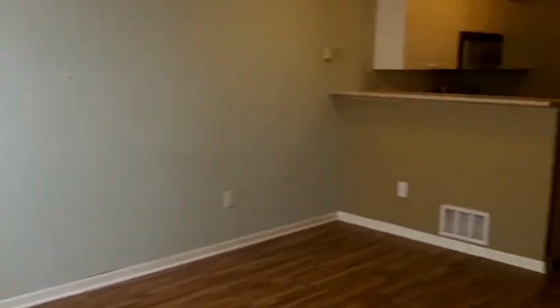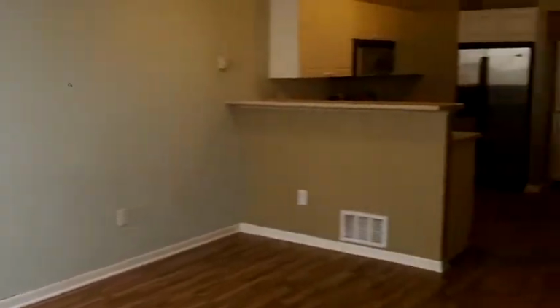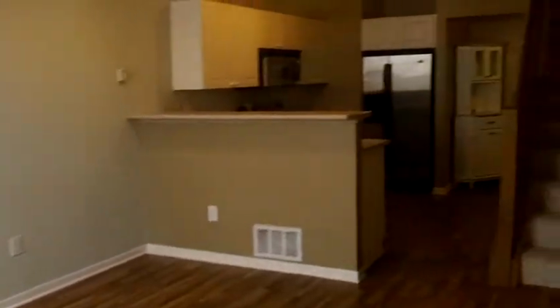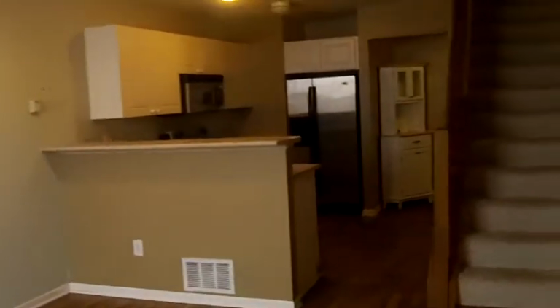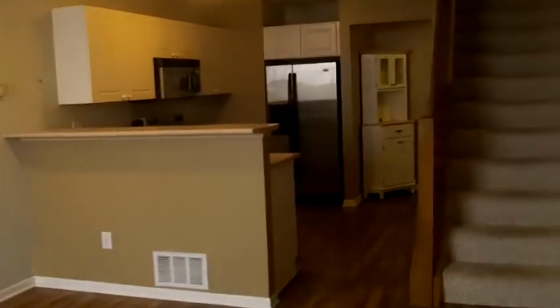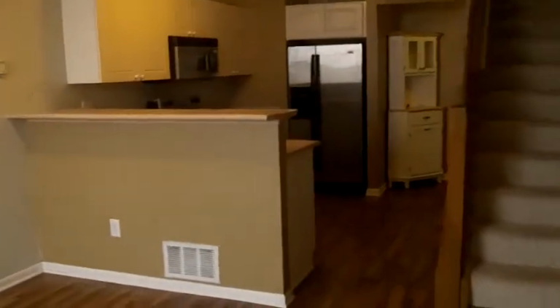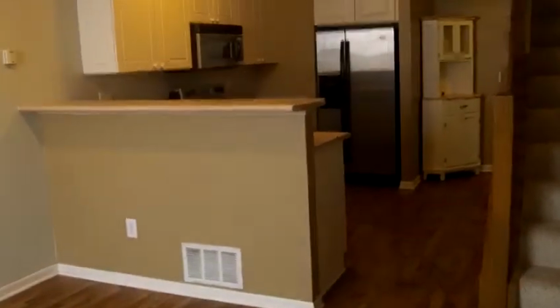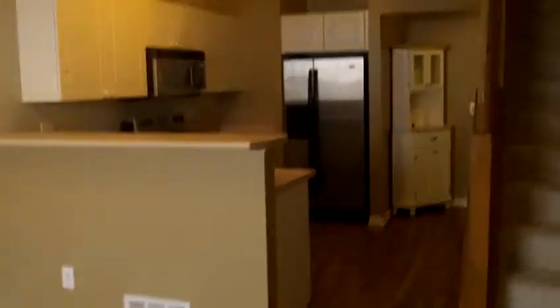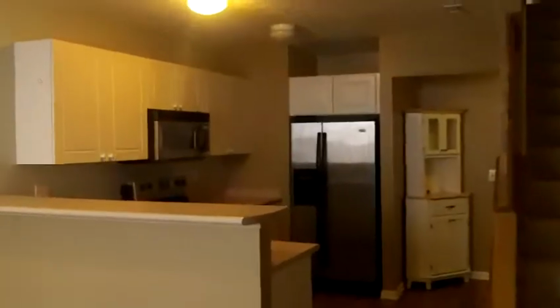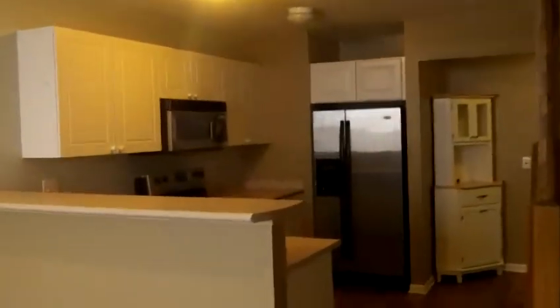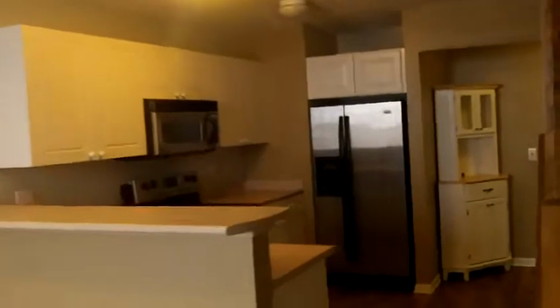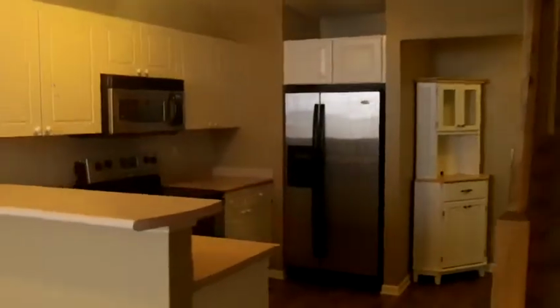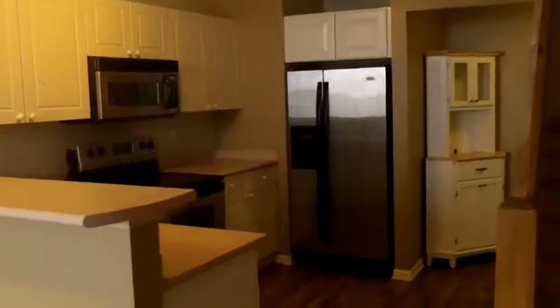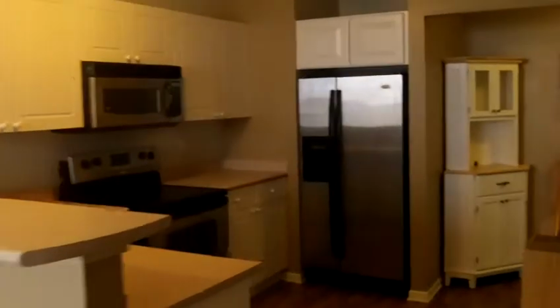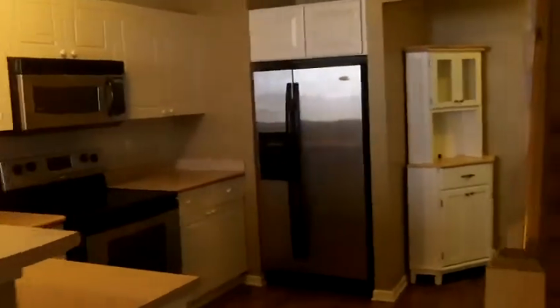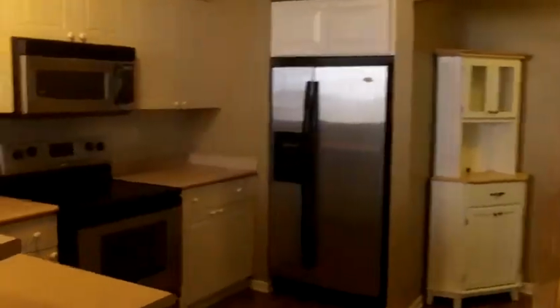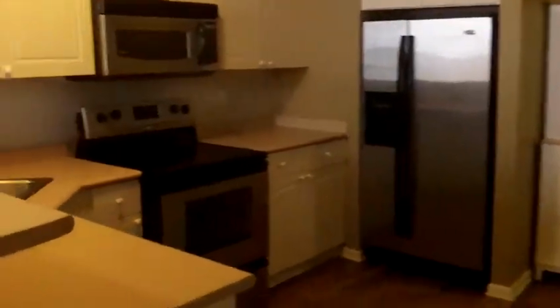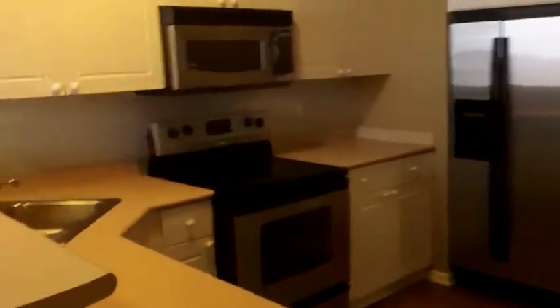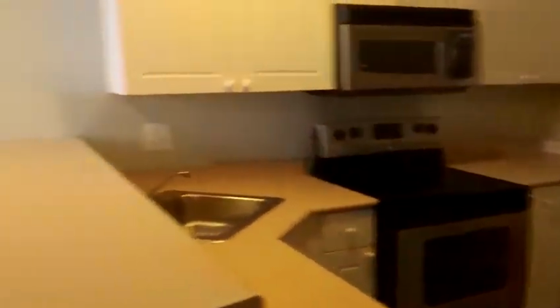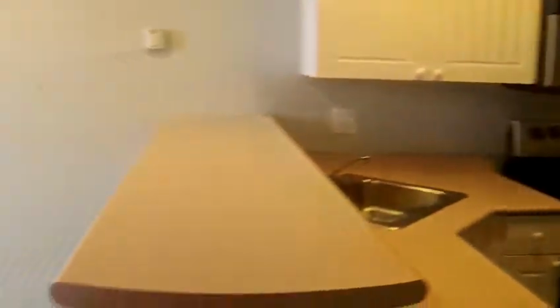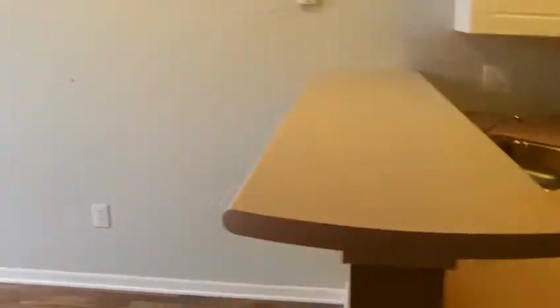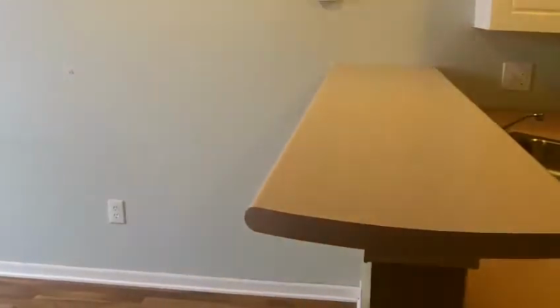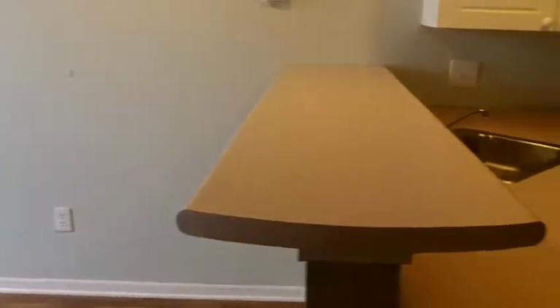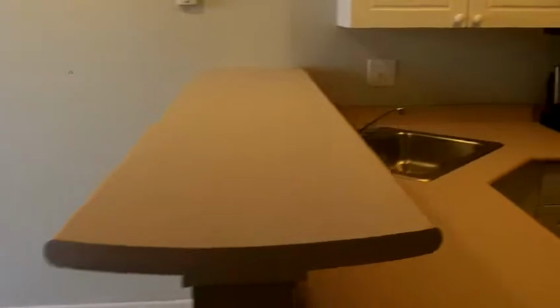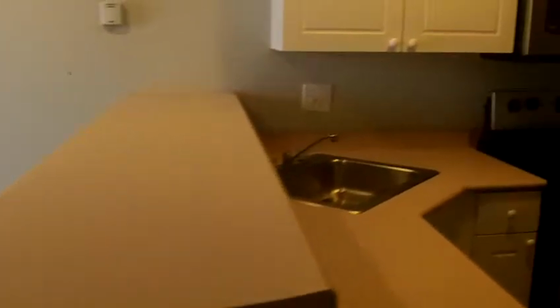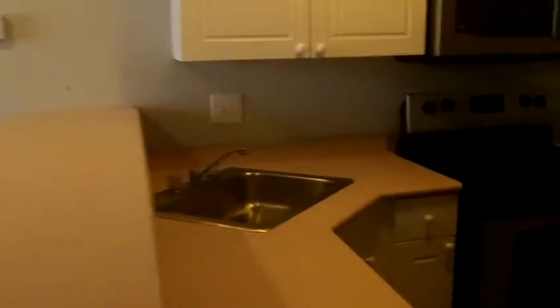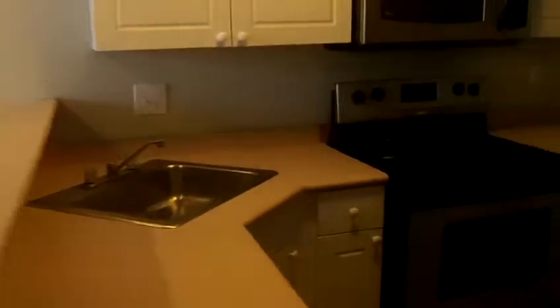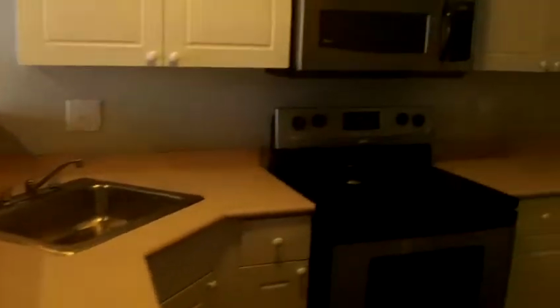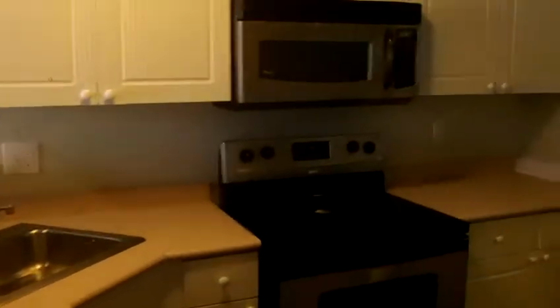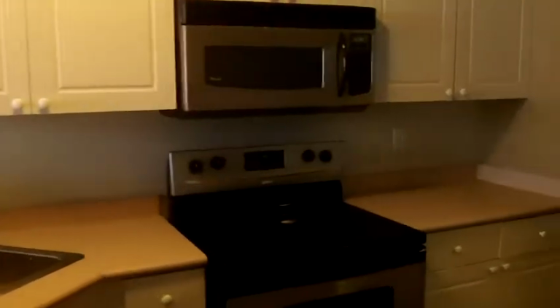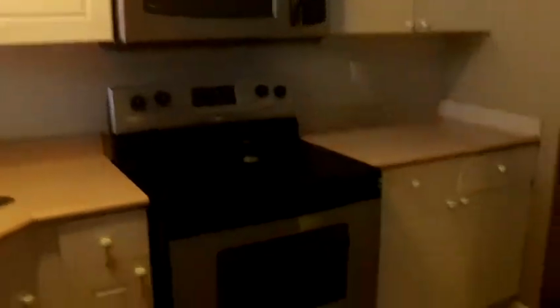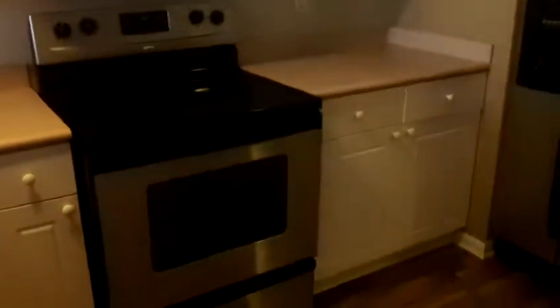The kitchen is open to the living room, which gives it a very nice open feel. It includes a breakfast bar and stainless steel appliances.